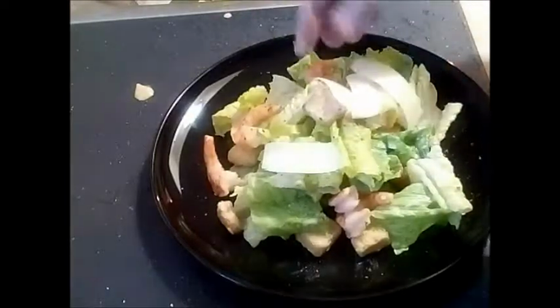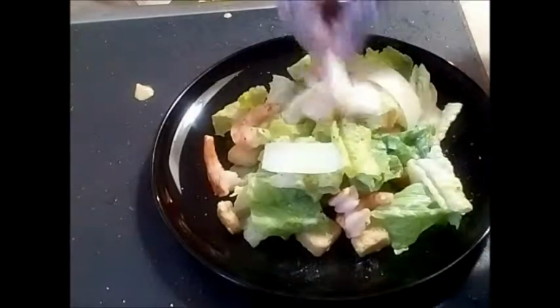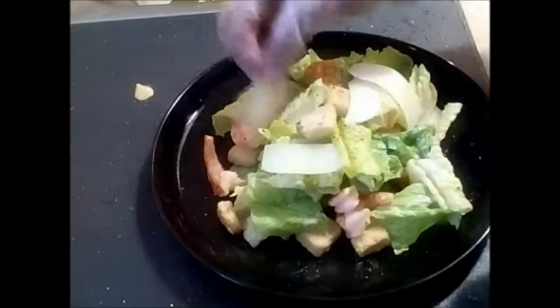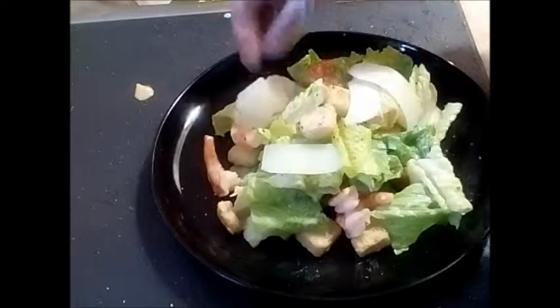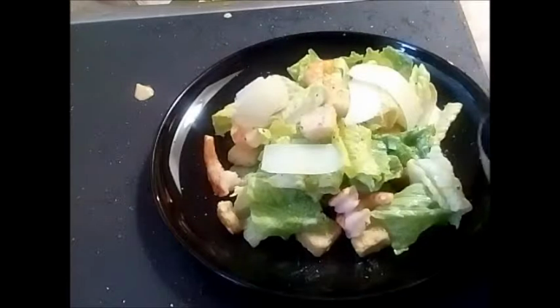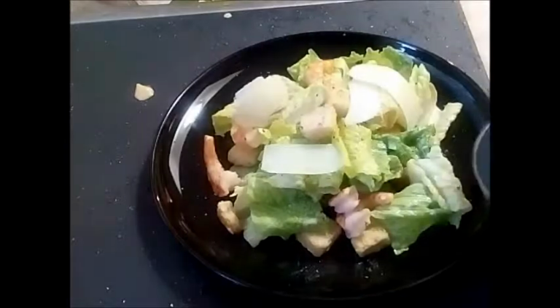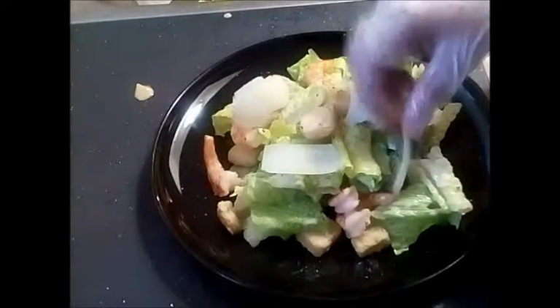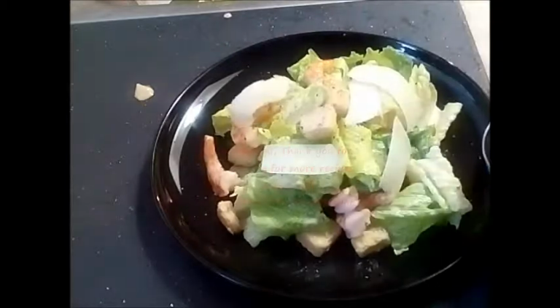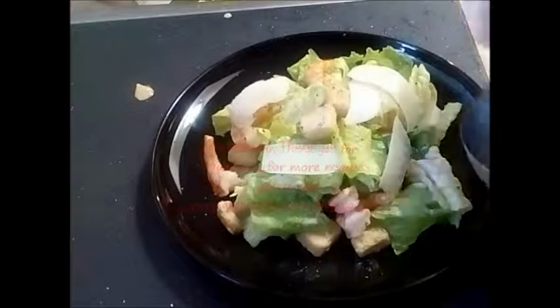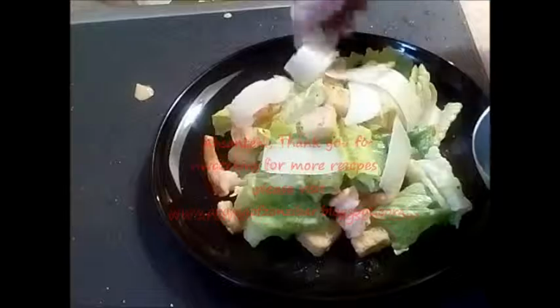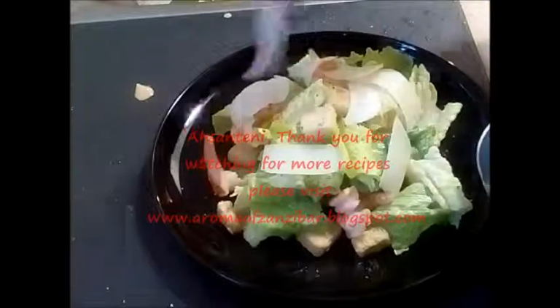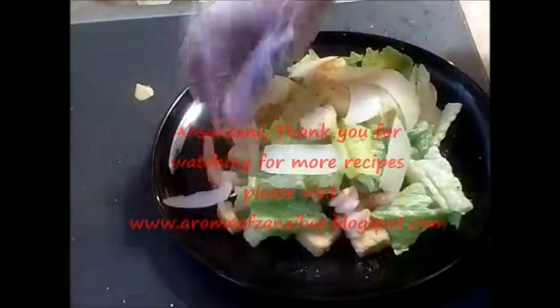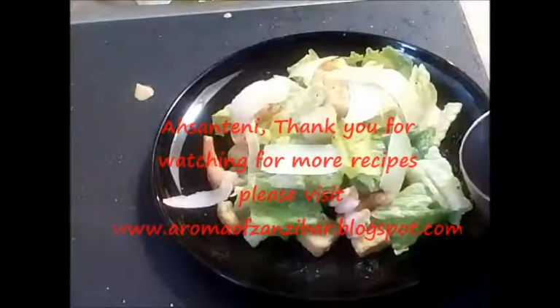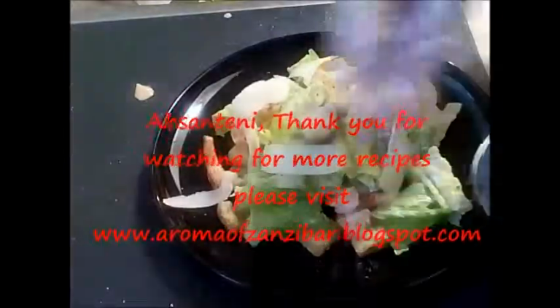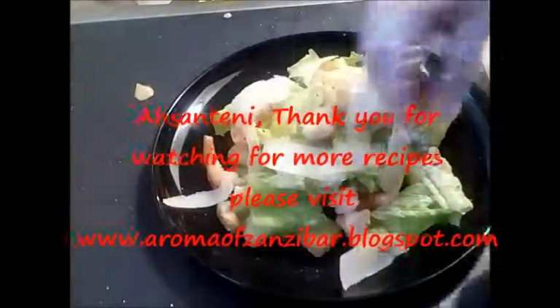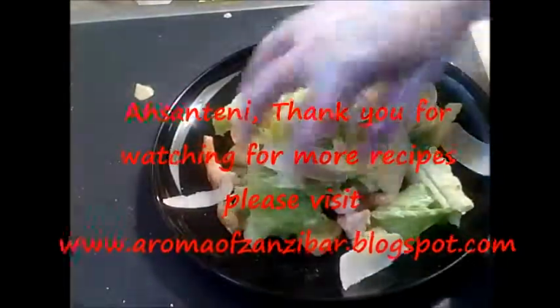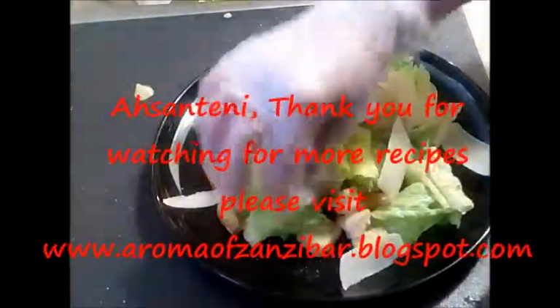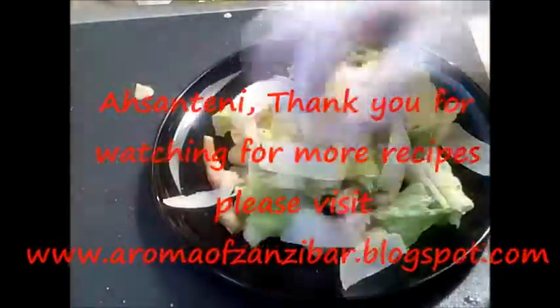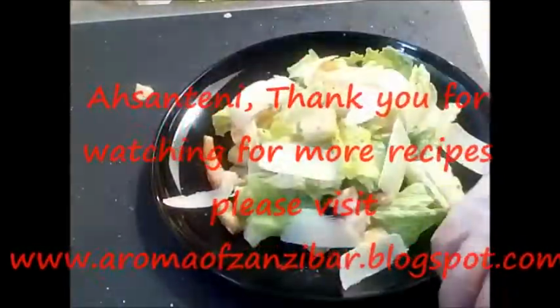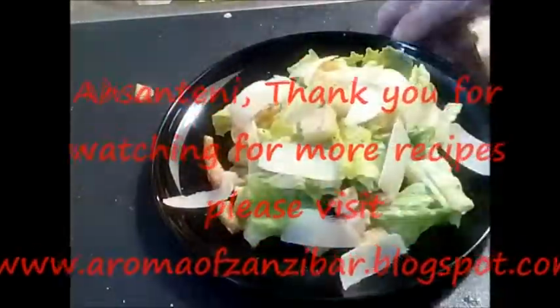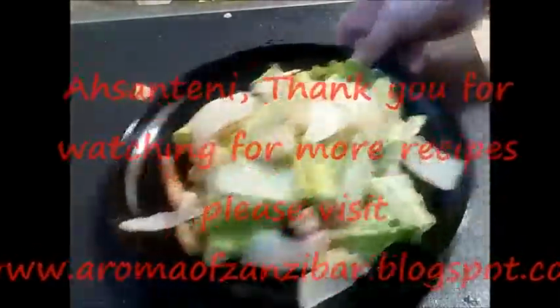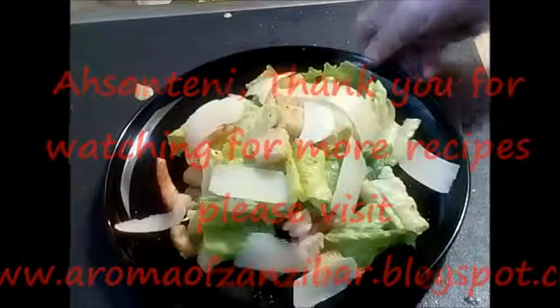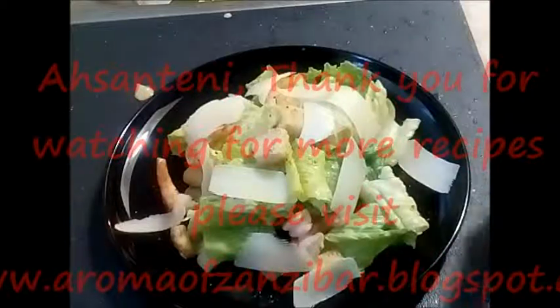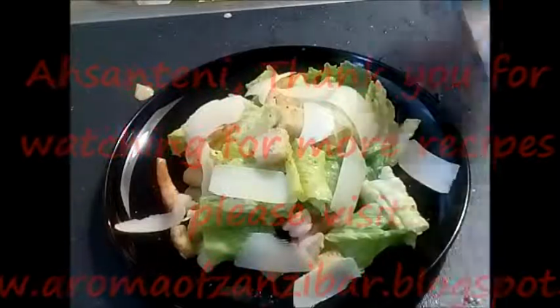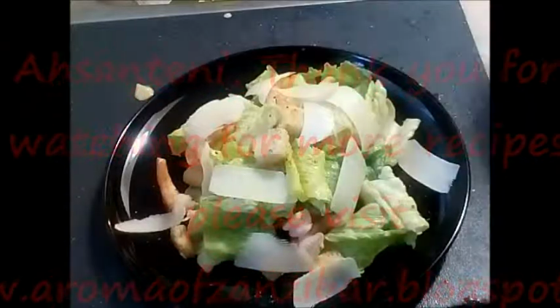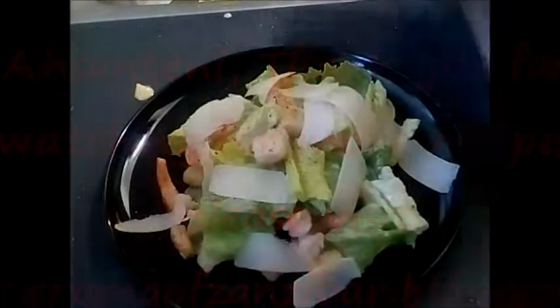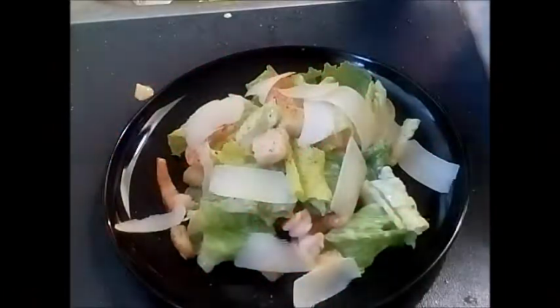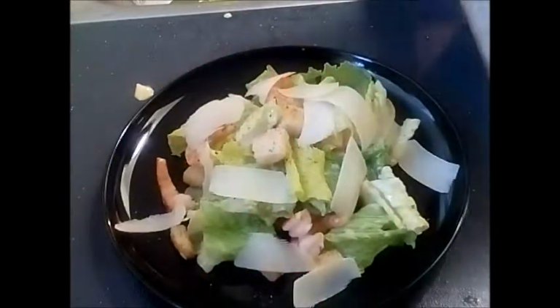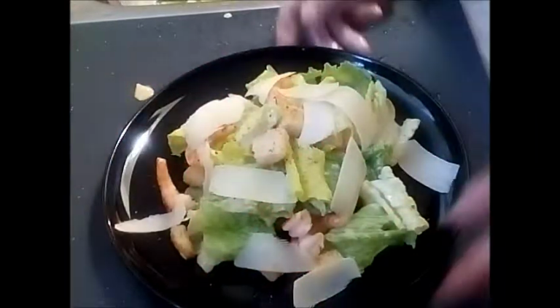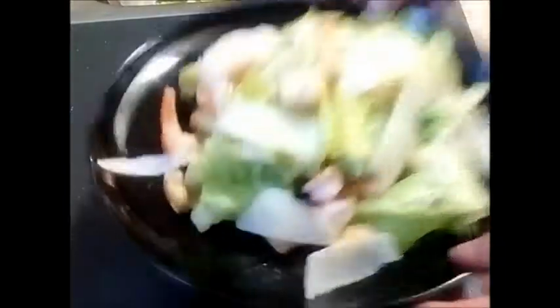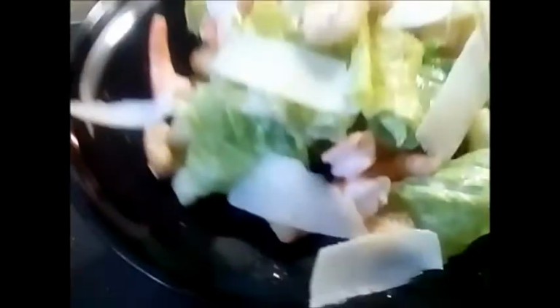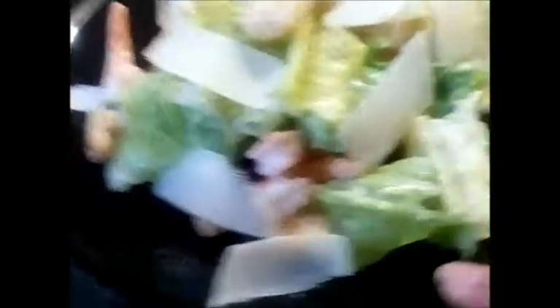I like mine with extra cheese, so I've made some cheese shavings and that's about it. For more details on this recipe, please visit me at aromaofzanzibar.blogspot.com. Thank you.